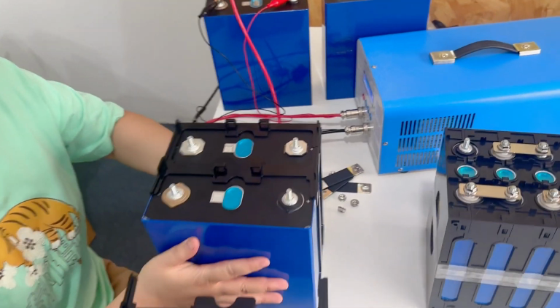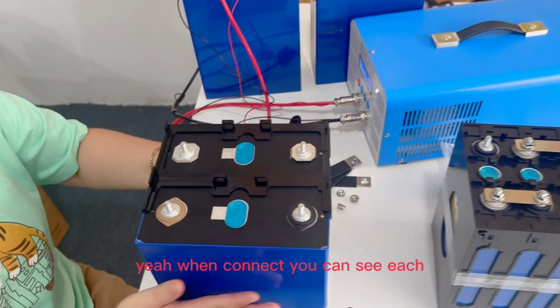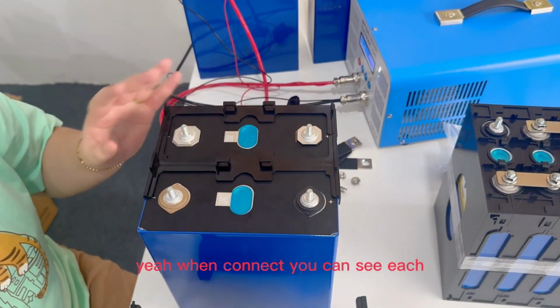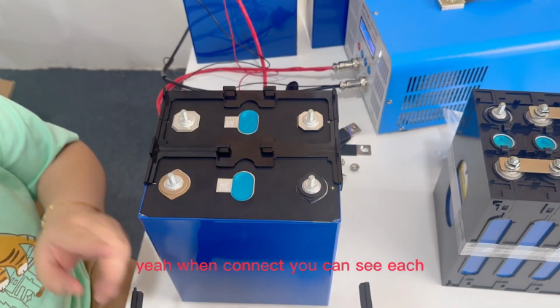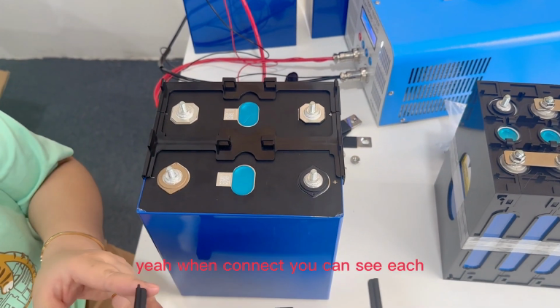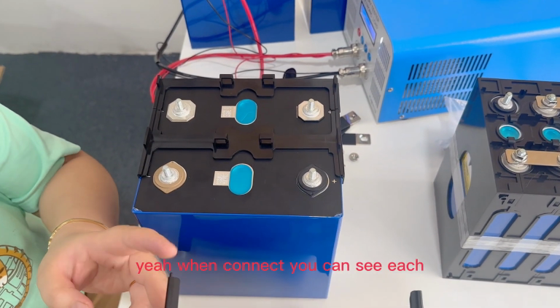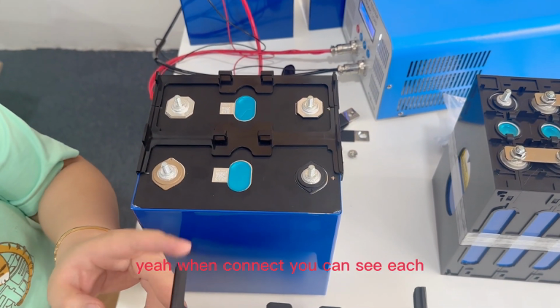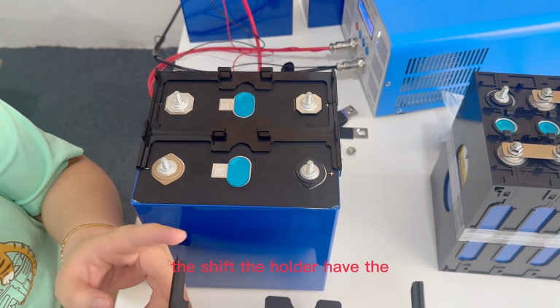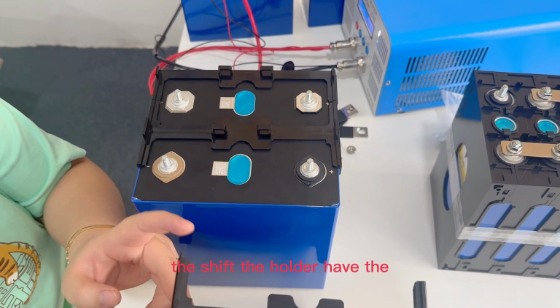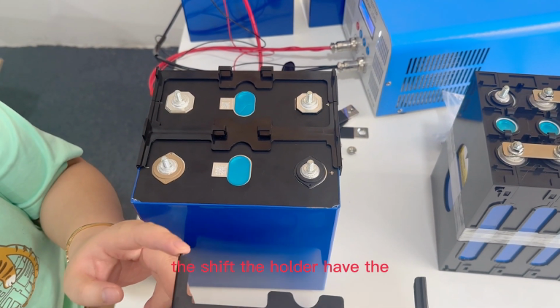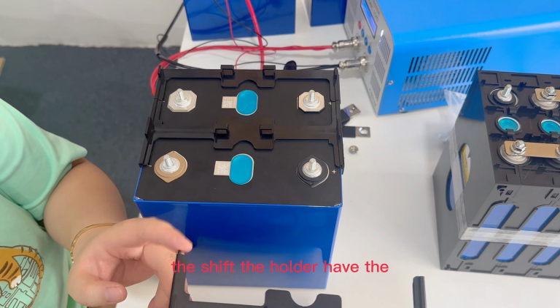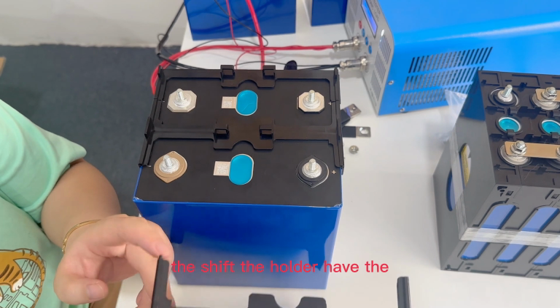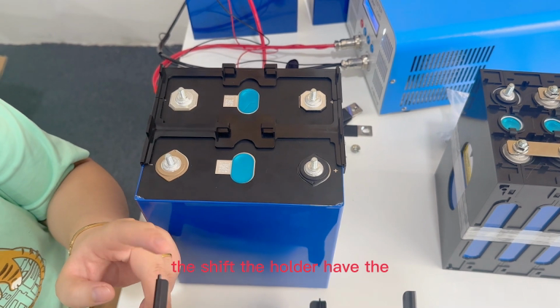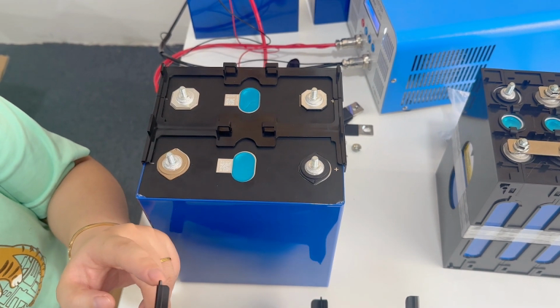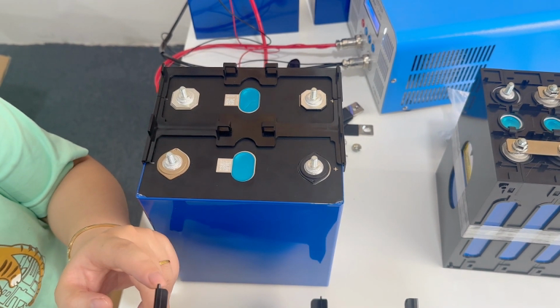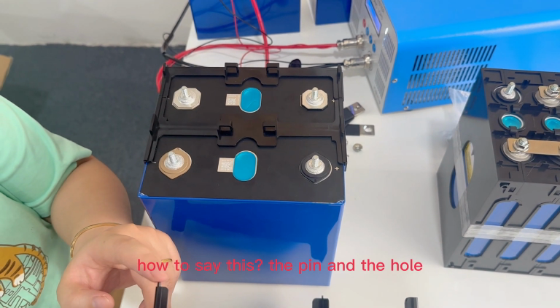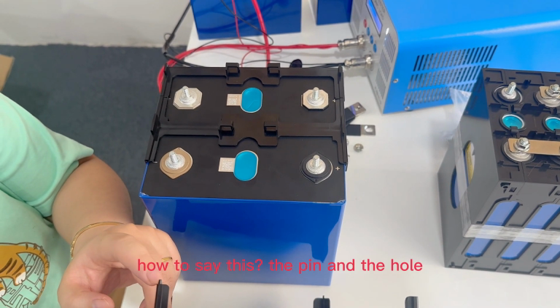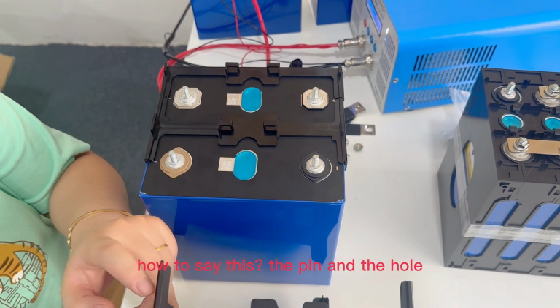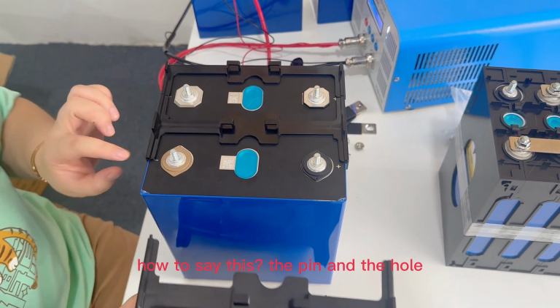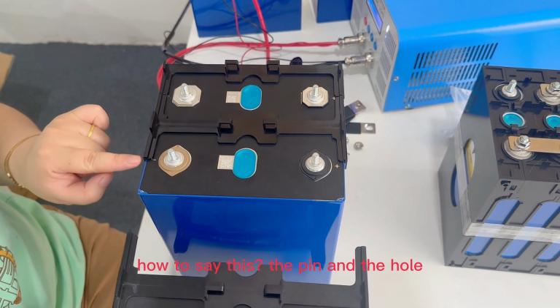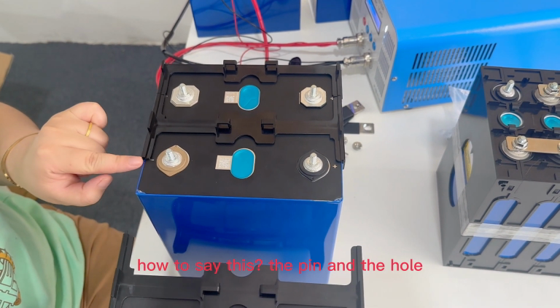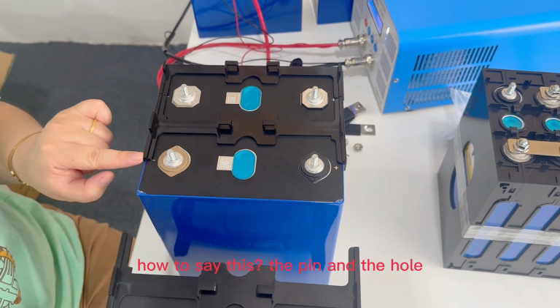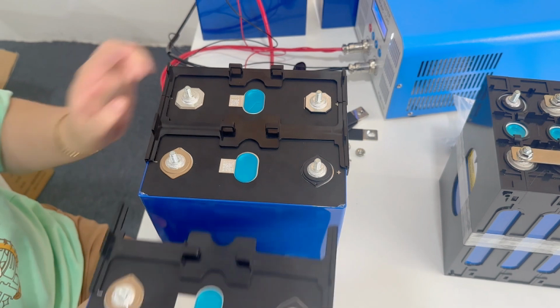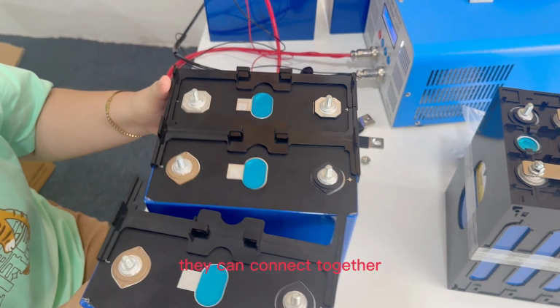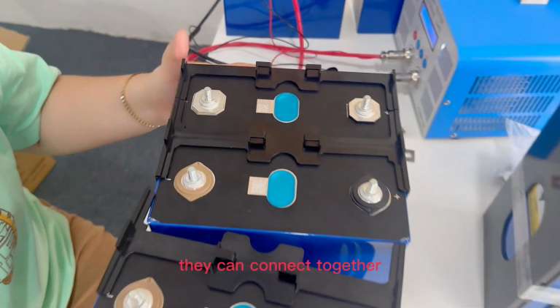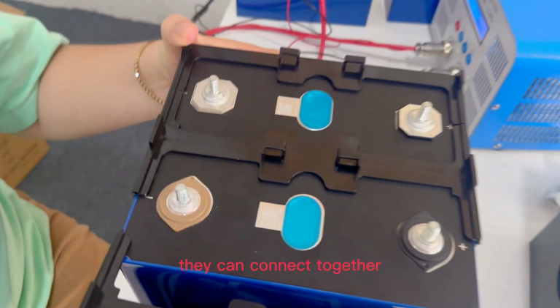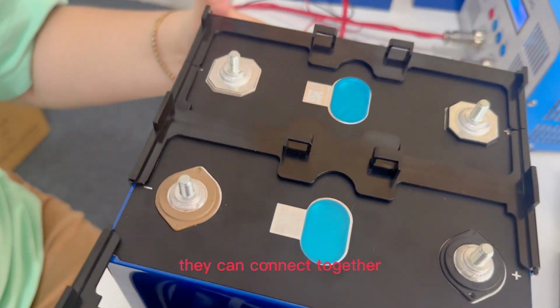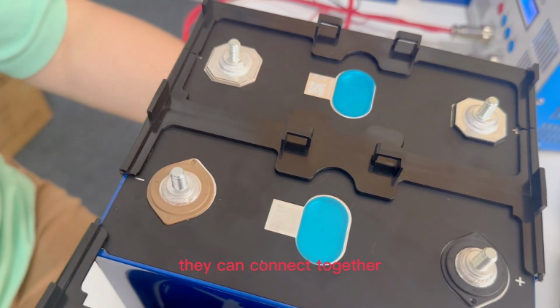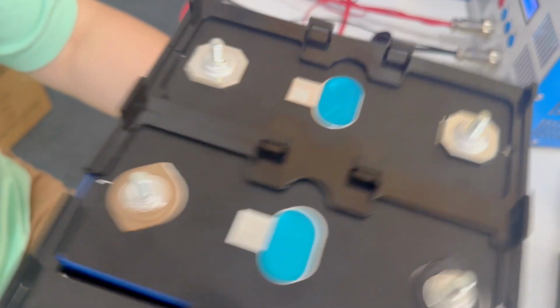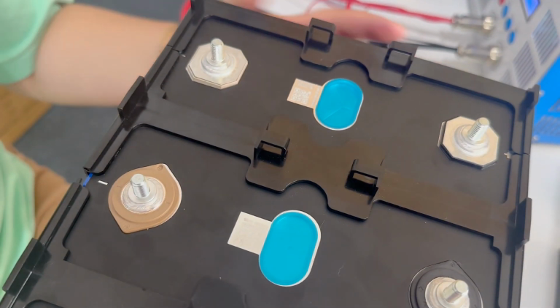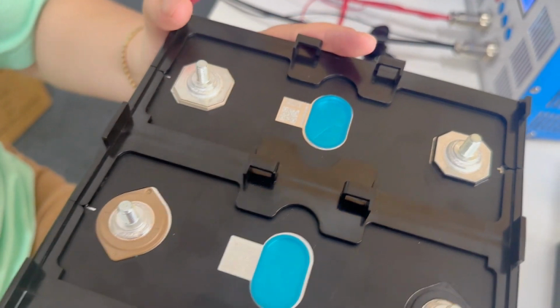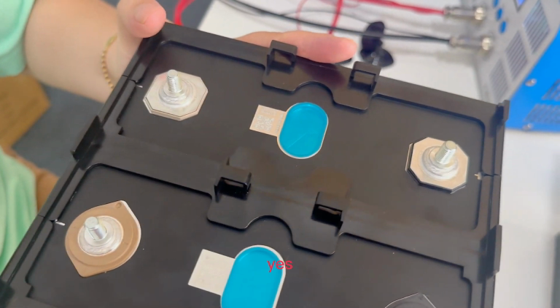When connected, you can see each shelf — the holder — has a pin and a hole, and they connect together.